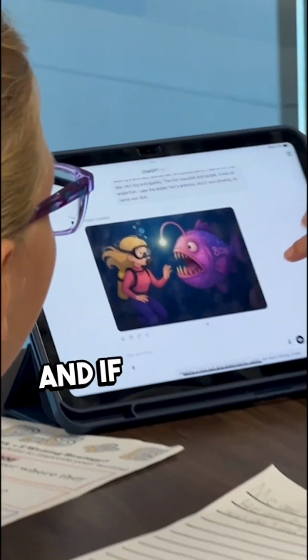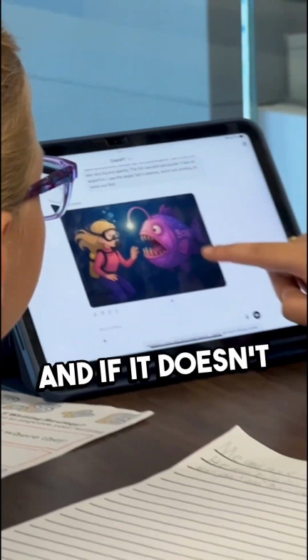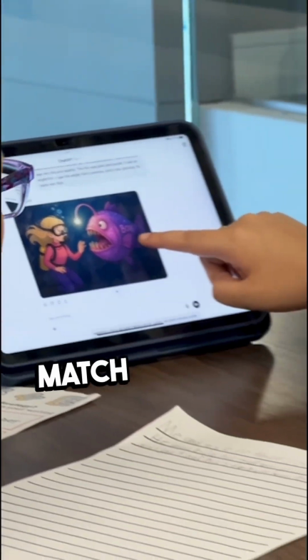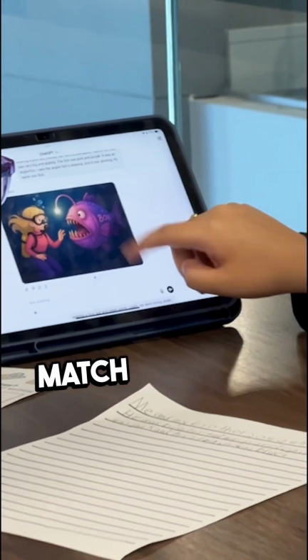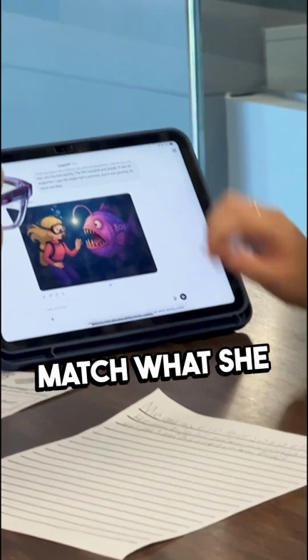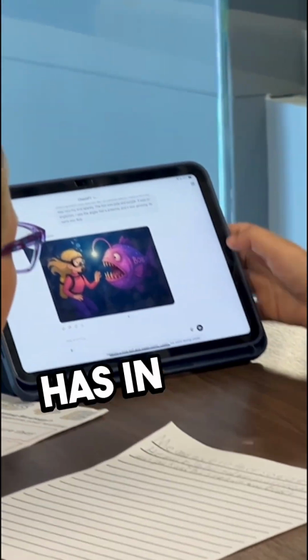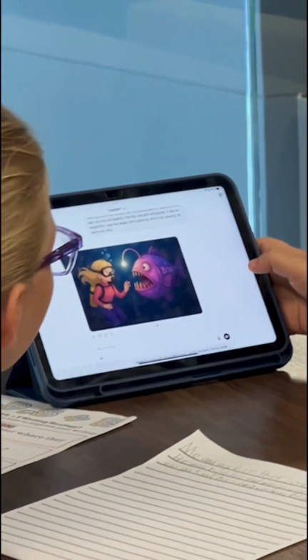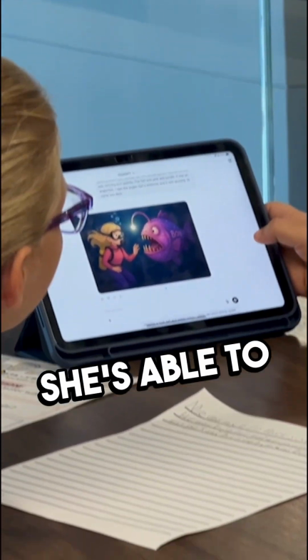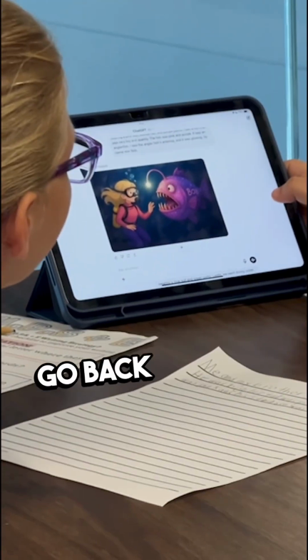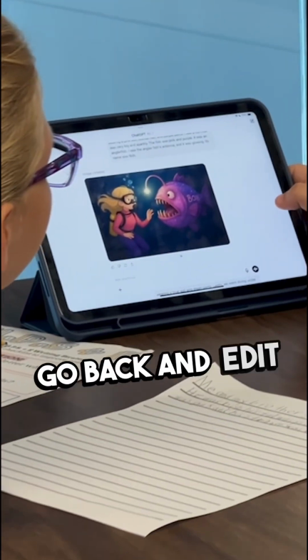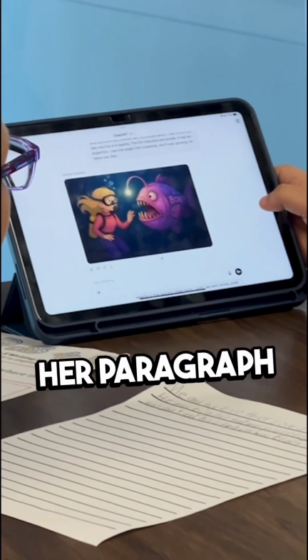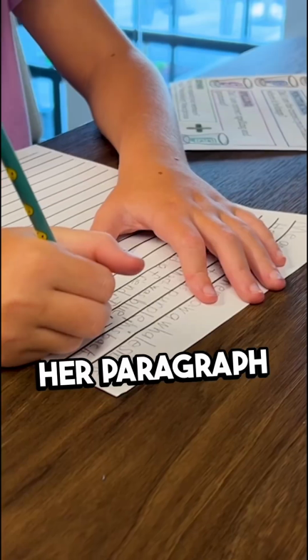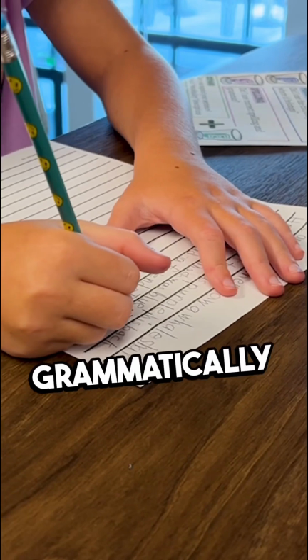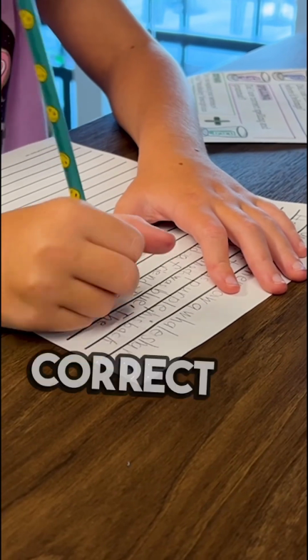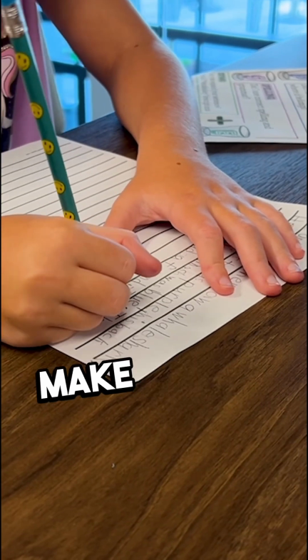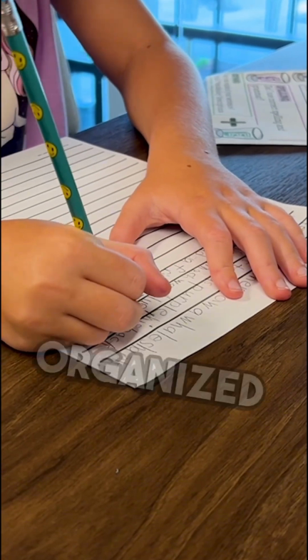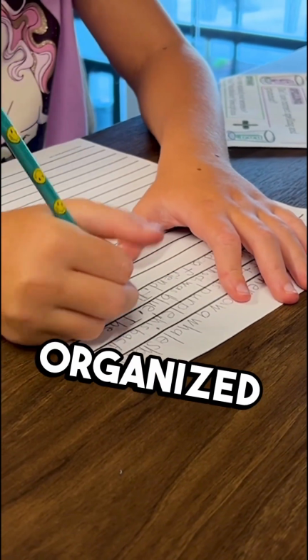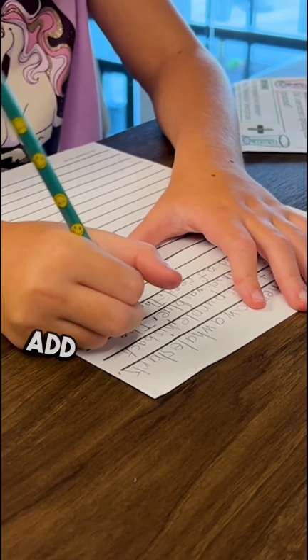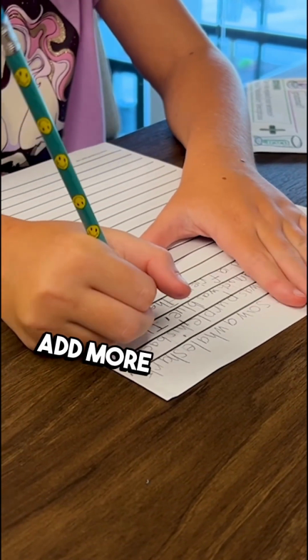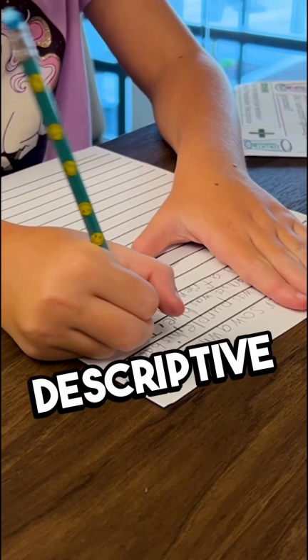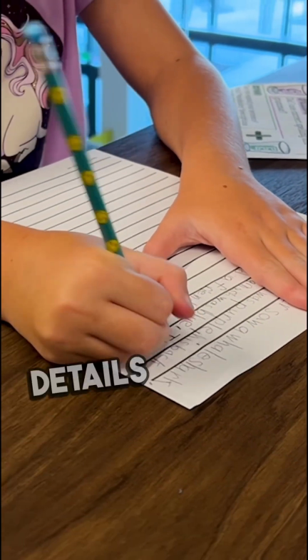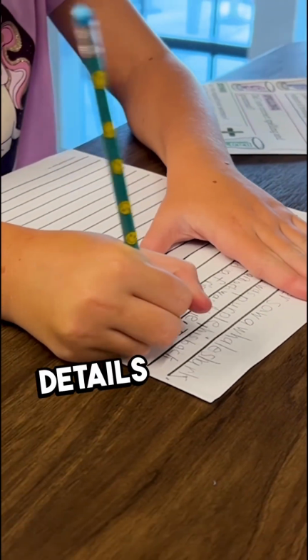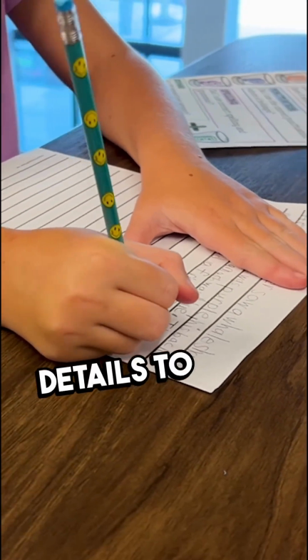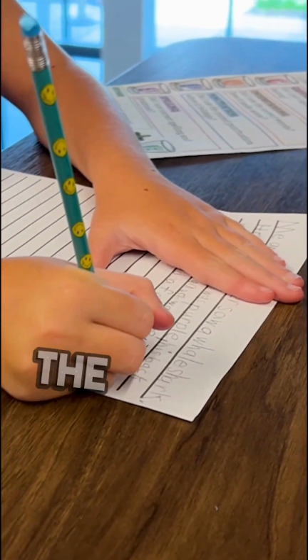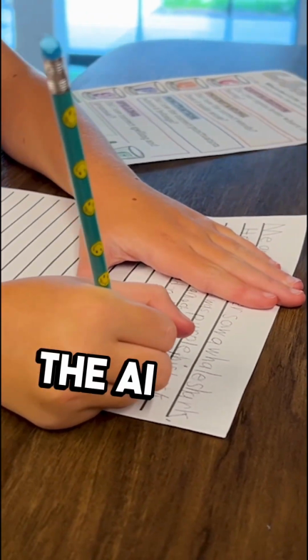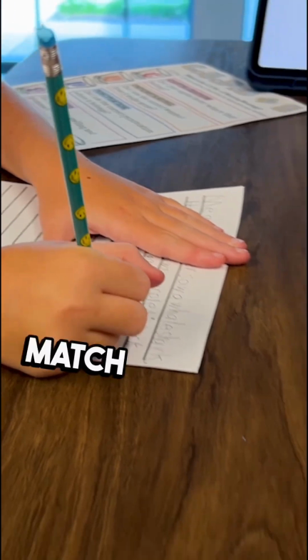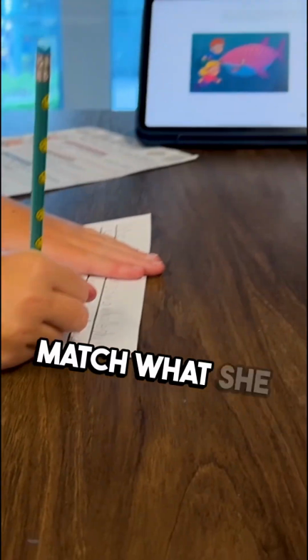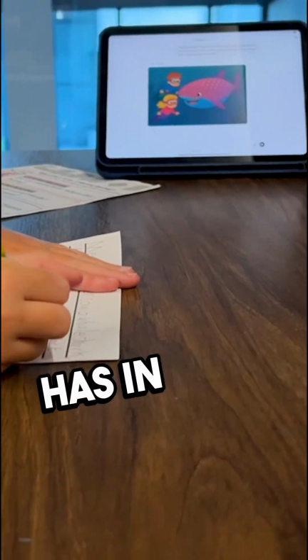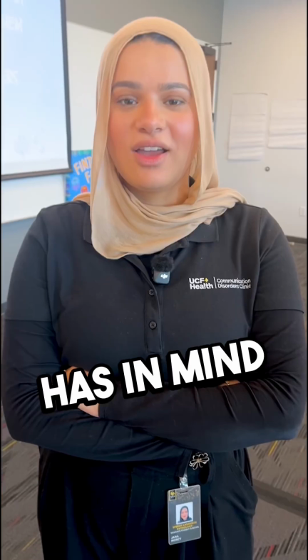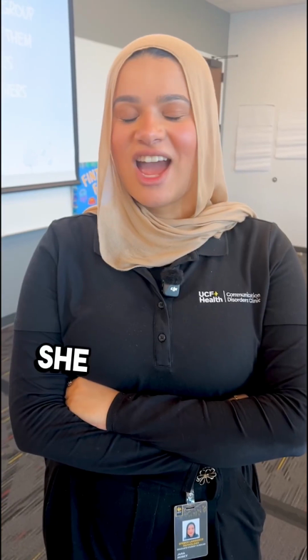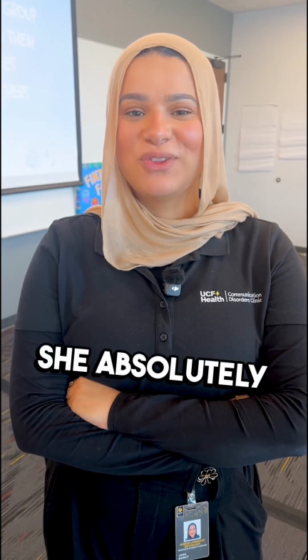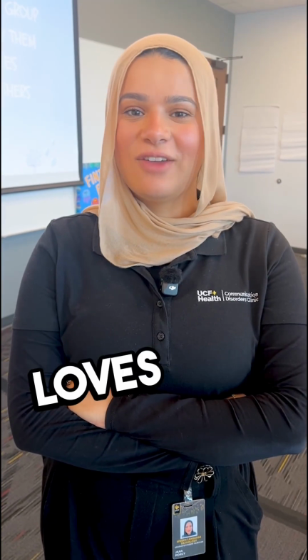And if it doesn't match what she has in mind, she's able to go back and edit her paragraph, make it grammatically correct, make it more organized, and add more of those descriptive details to help the AI match what she has in mind. She absolutely loves it.